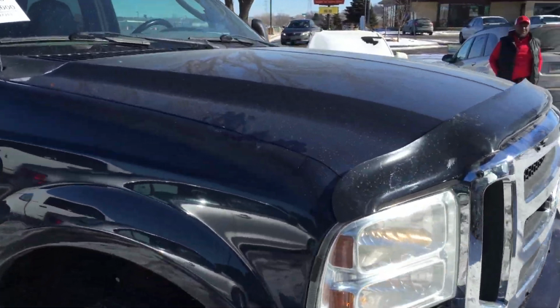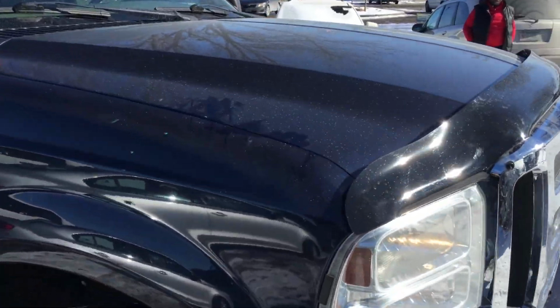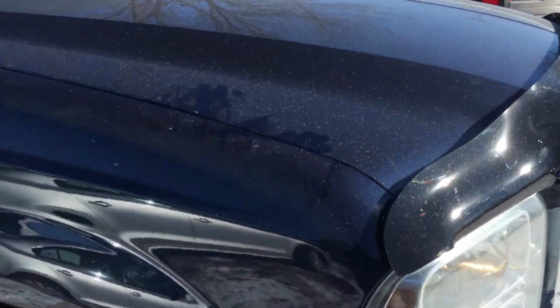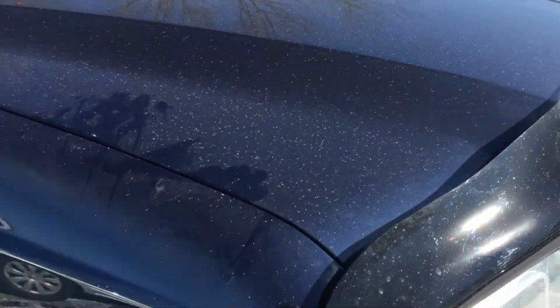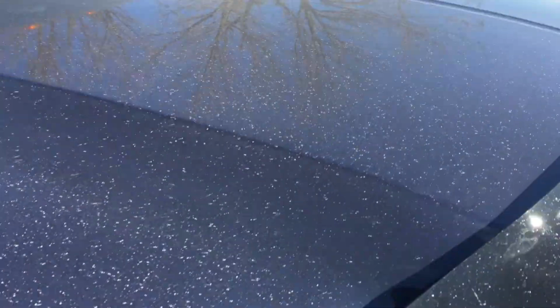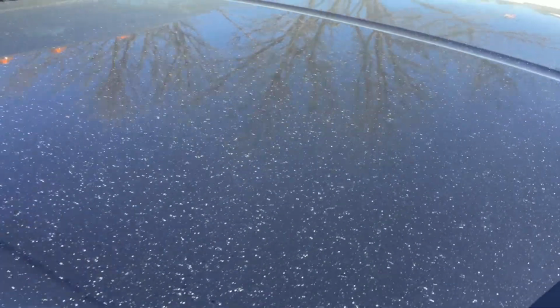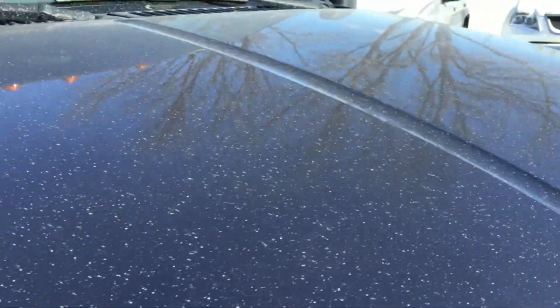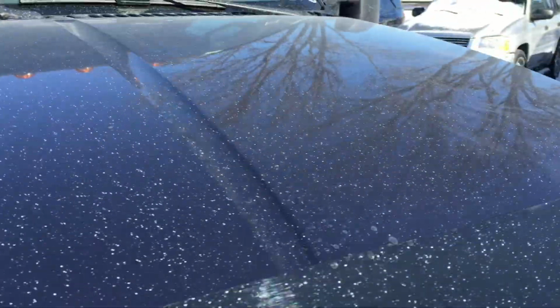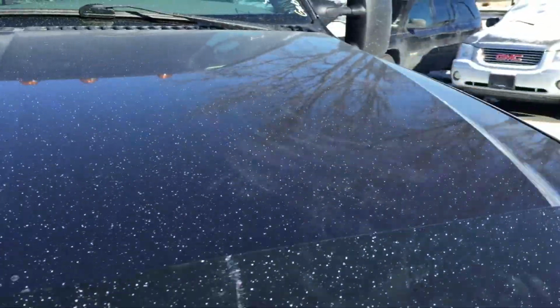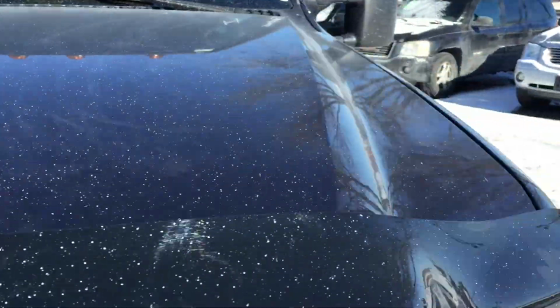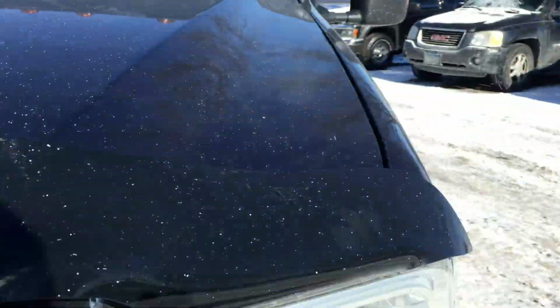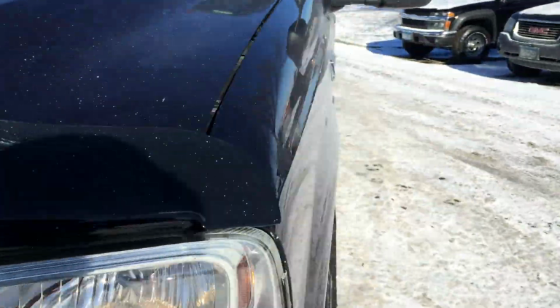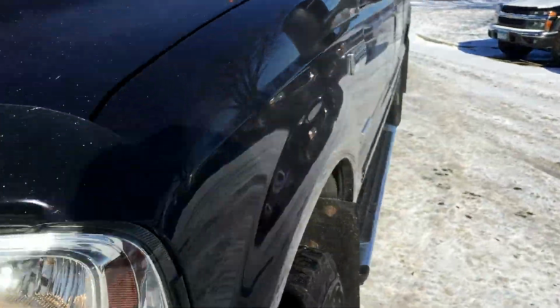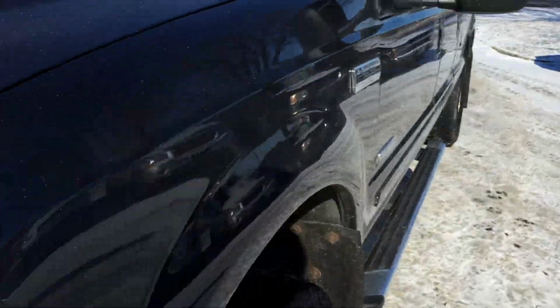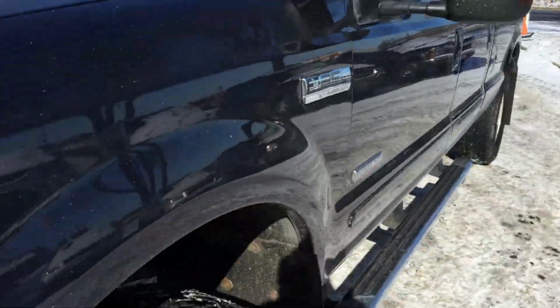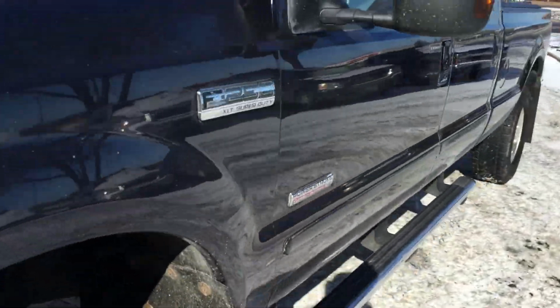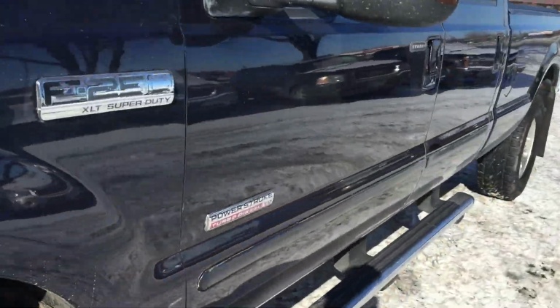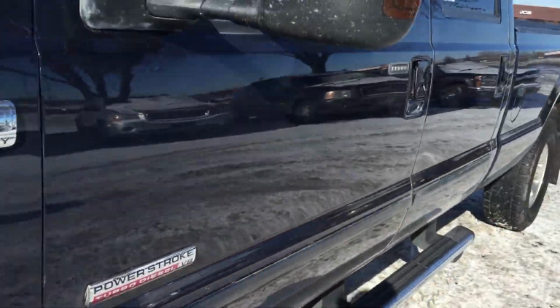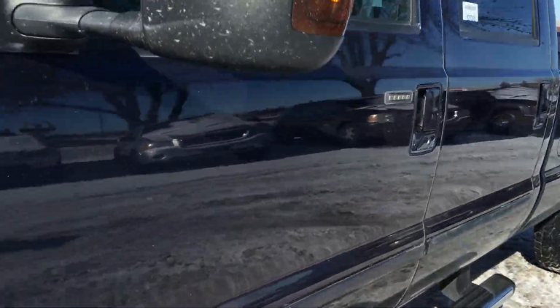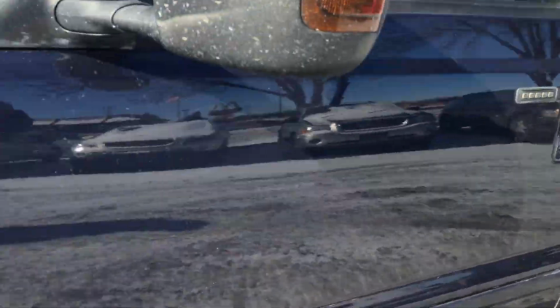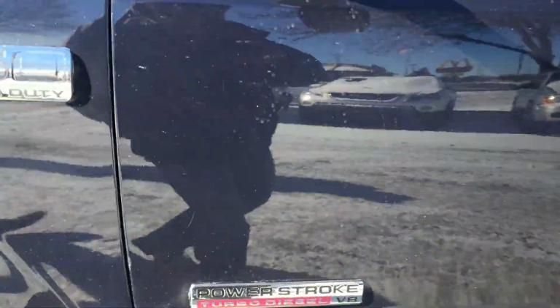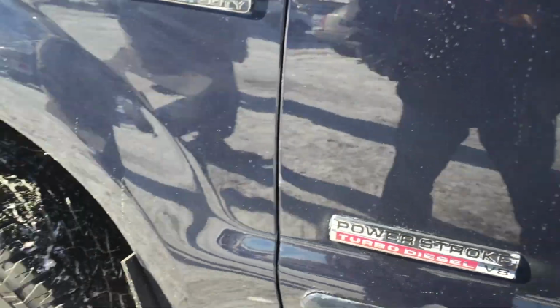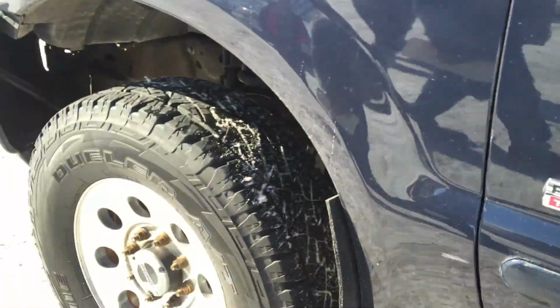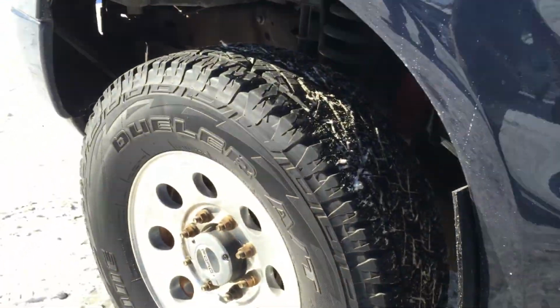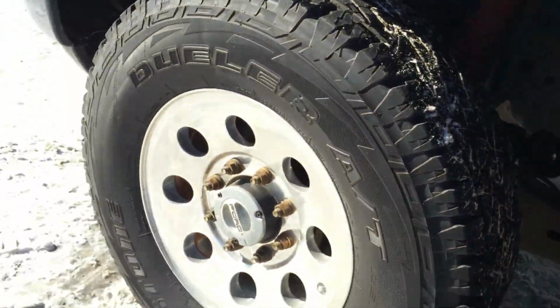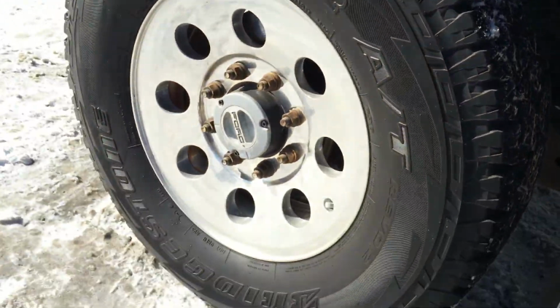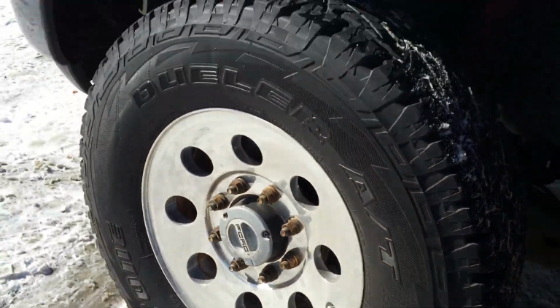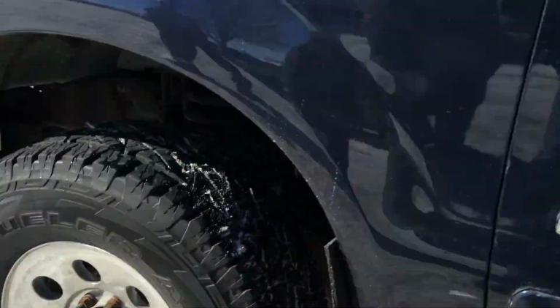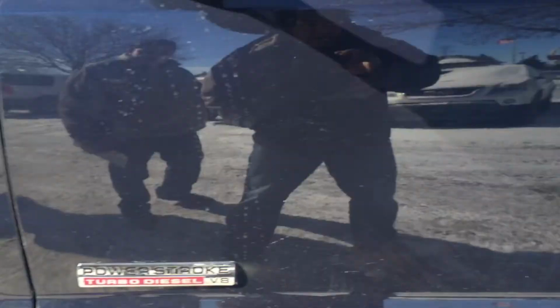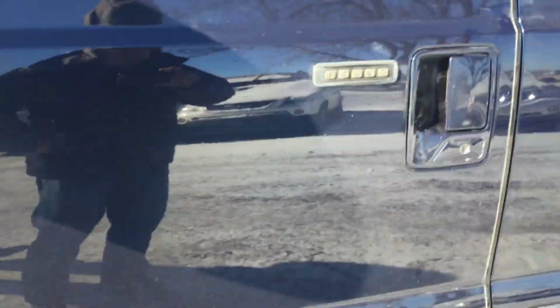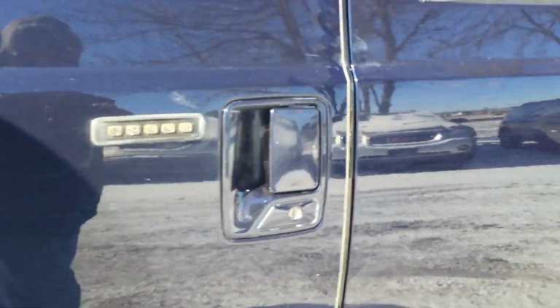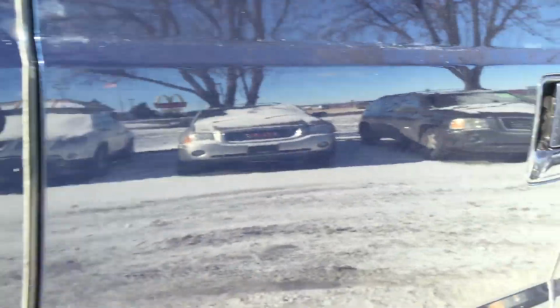This is a non-state vehicle, there's no rust on it, the body's in extremely nice condition — very clean truck. Take a look at the tires: they're Firestone tires, all-terrain.